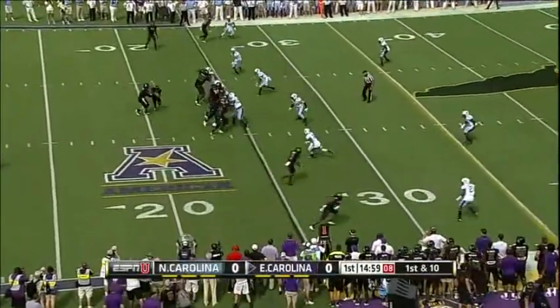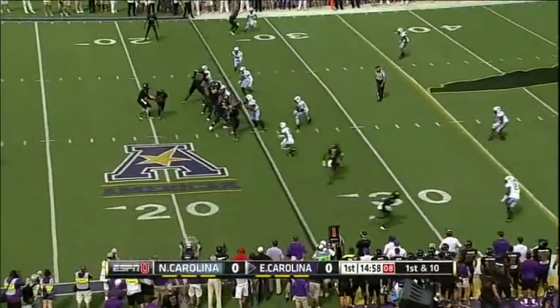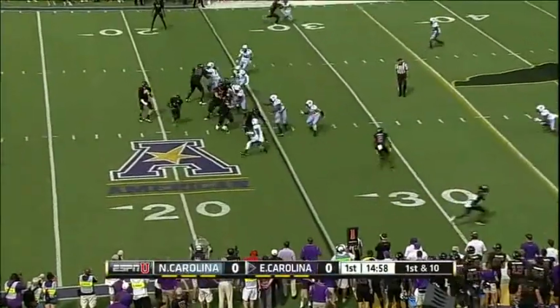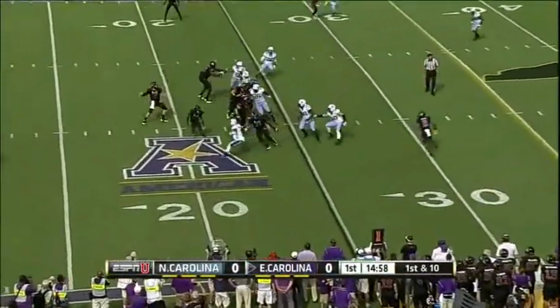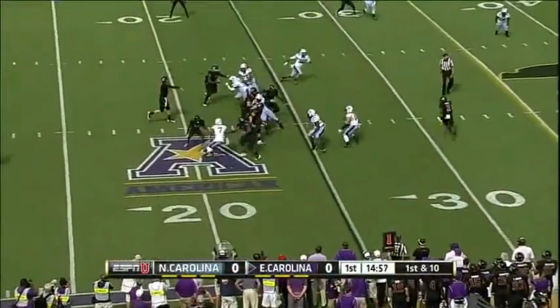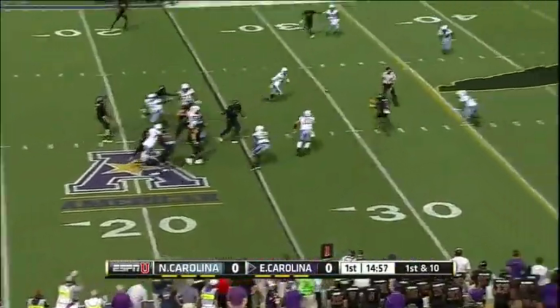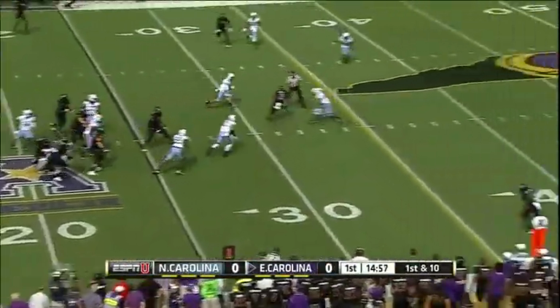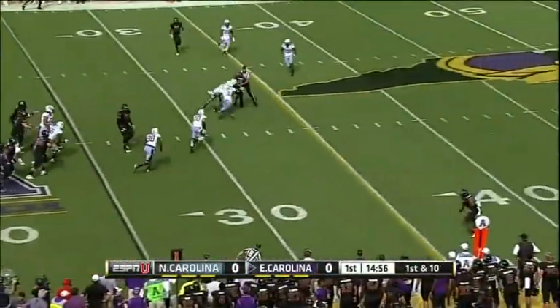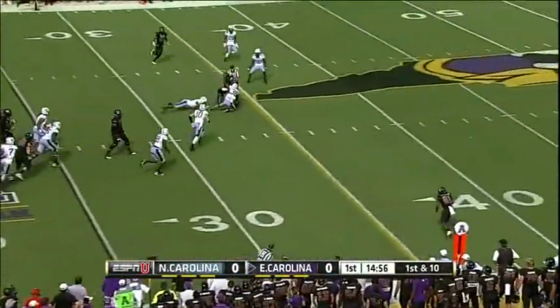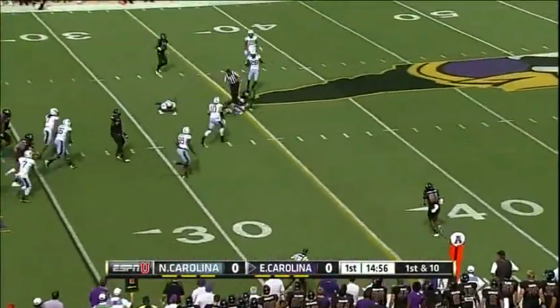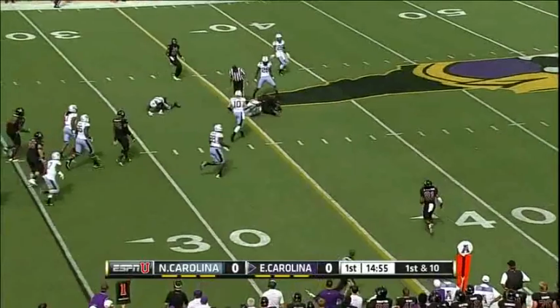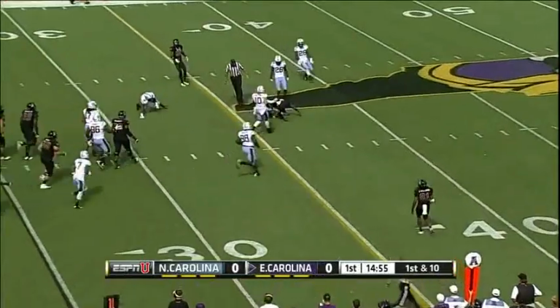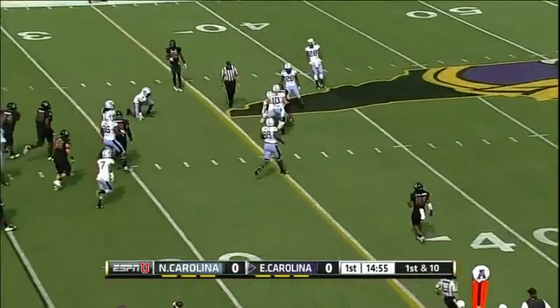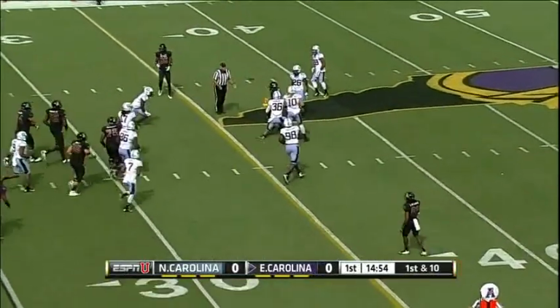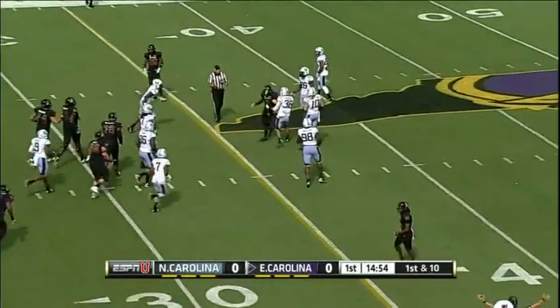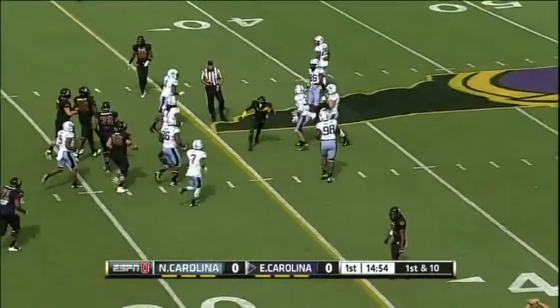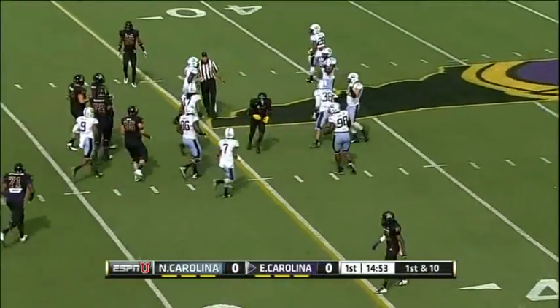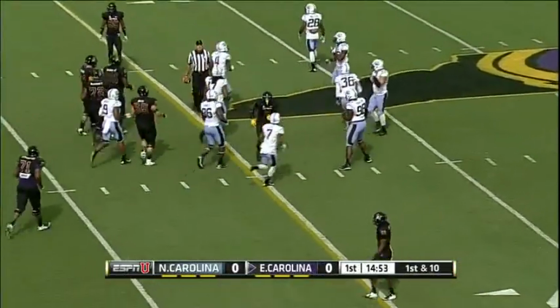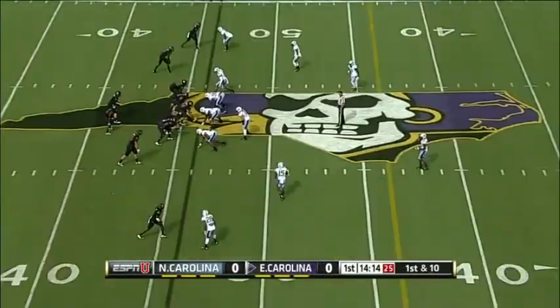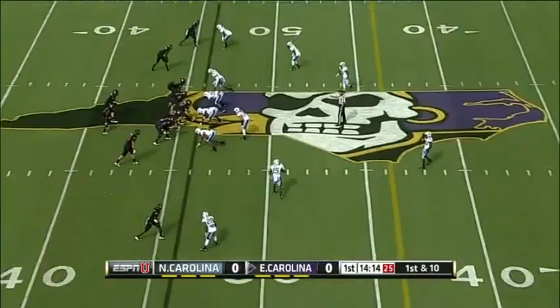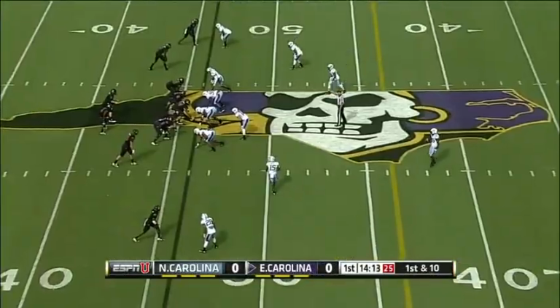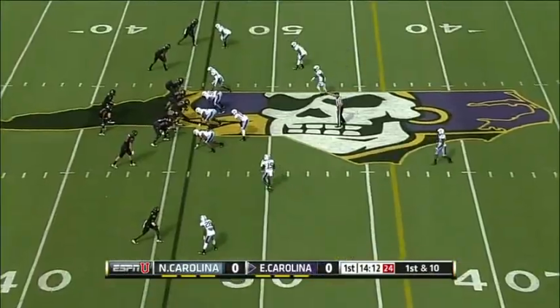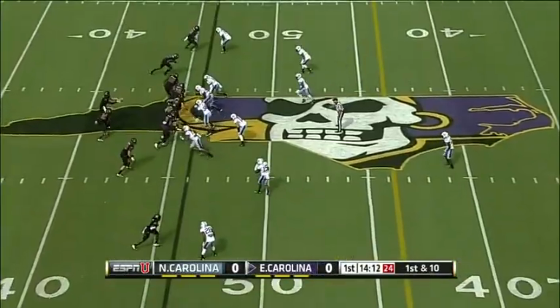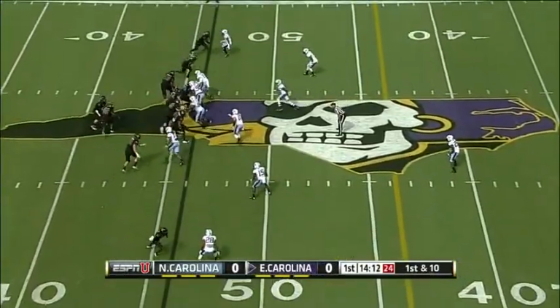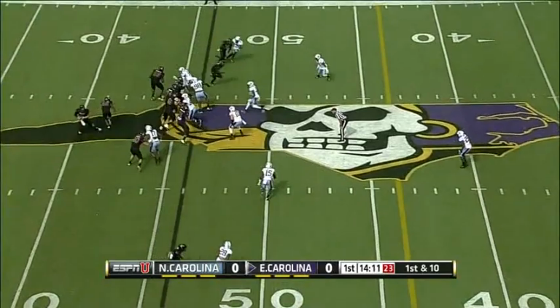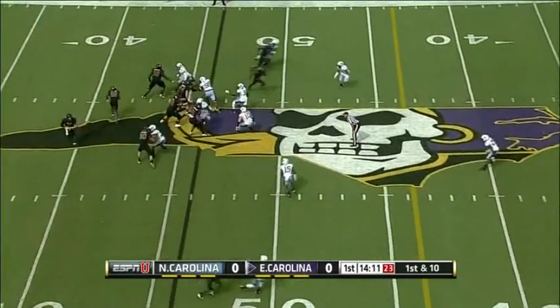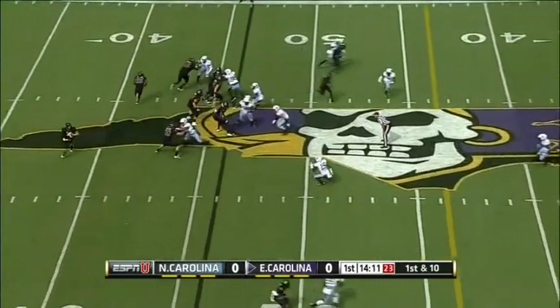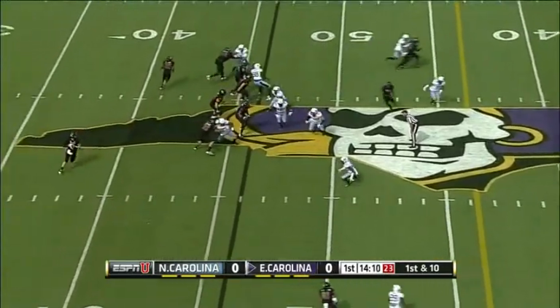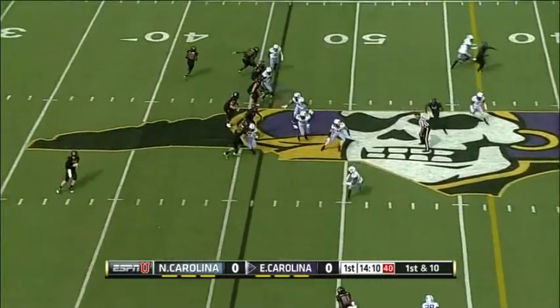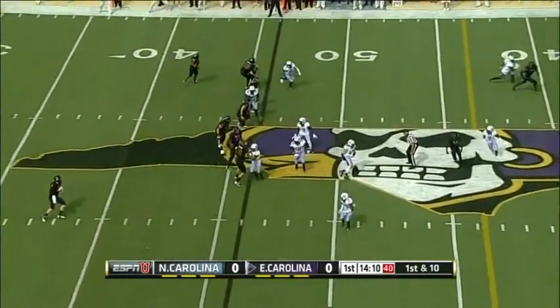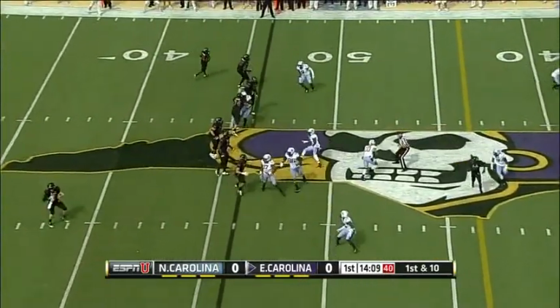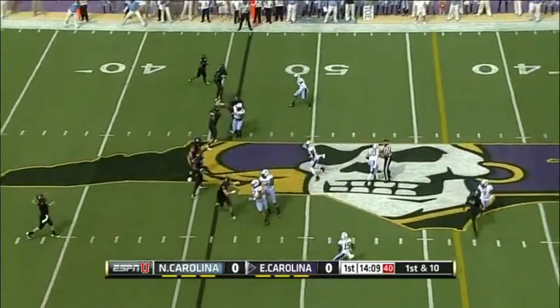First play, play action pass, drag right over the middle to Harding, makes the catch. Could be a lethal day for this pass offense. He's 5'8", 190 pounds, he's hard to tackle.